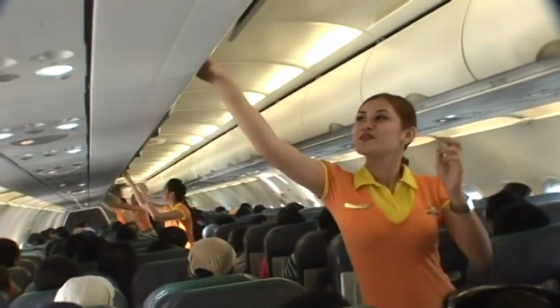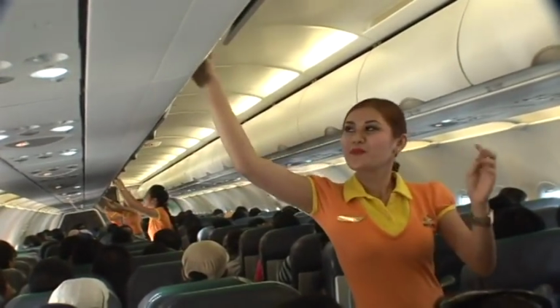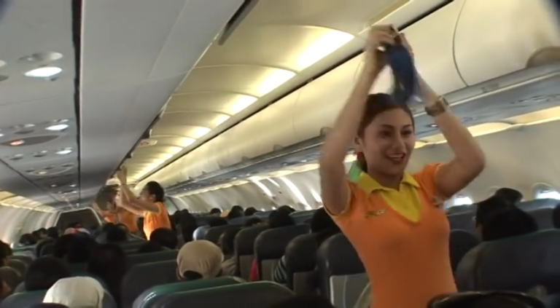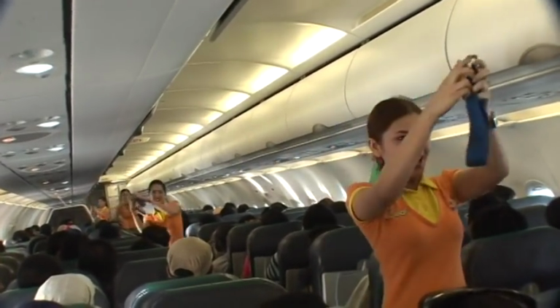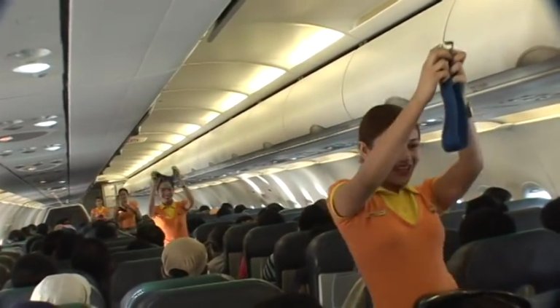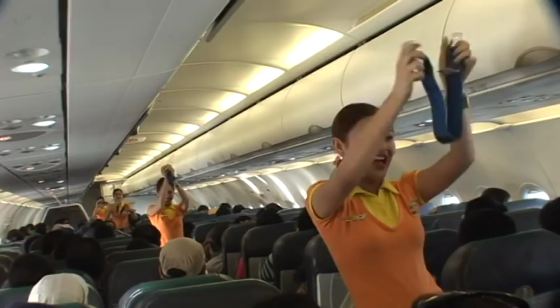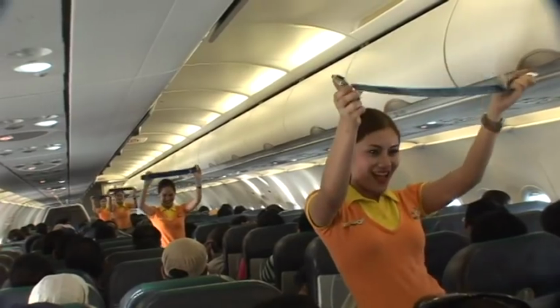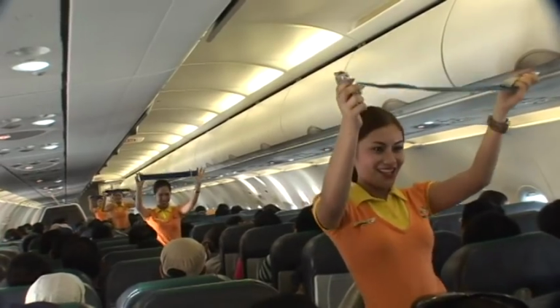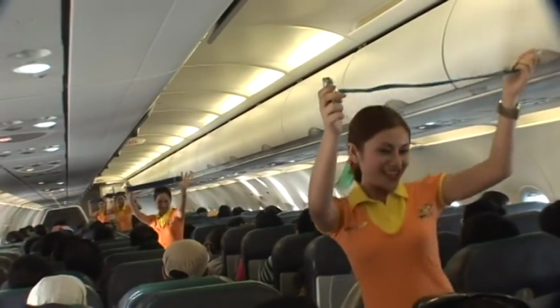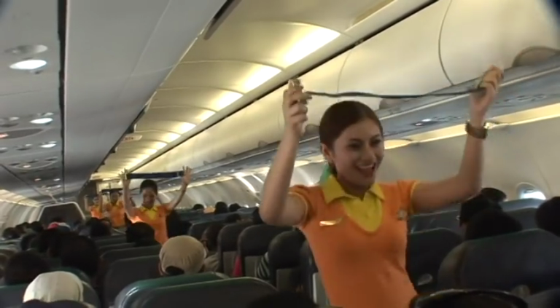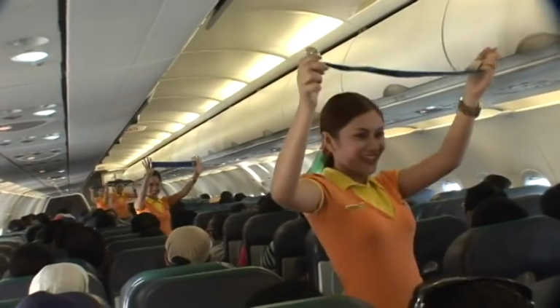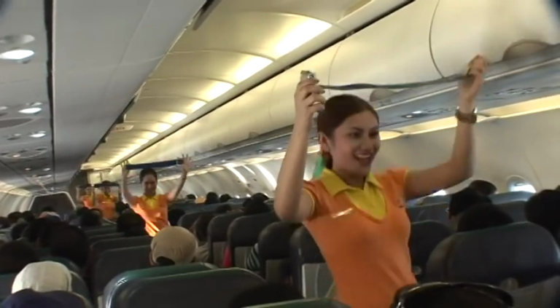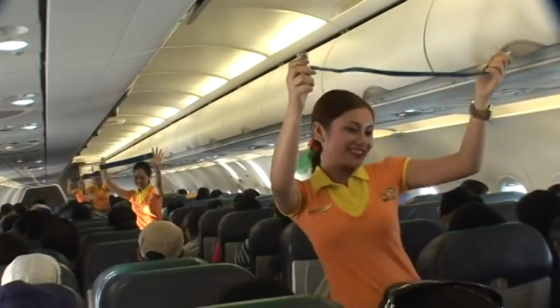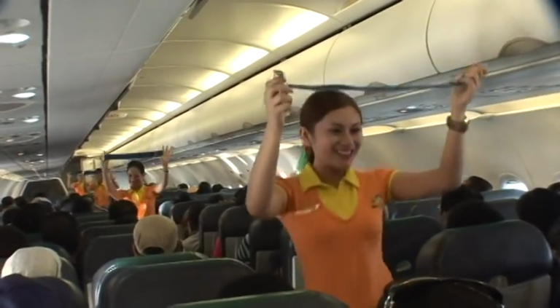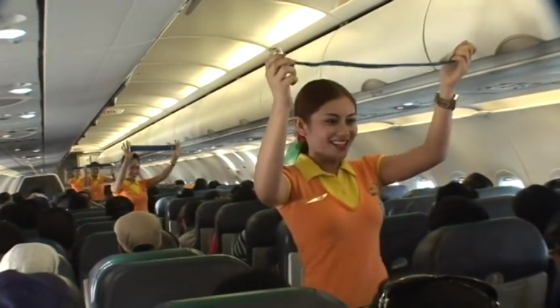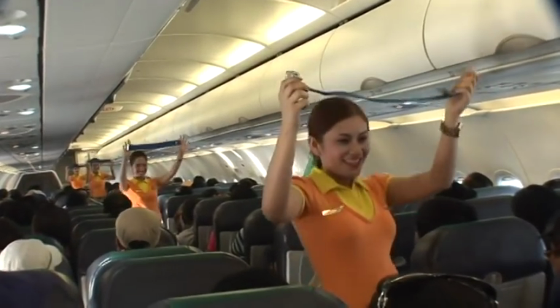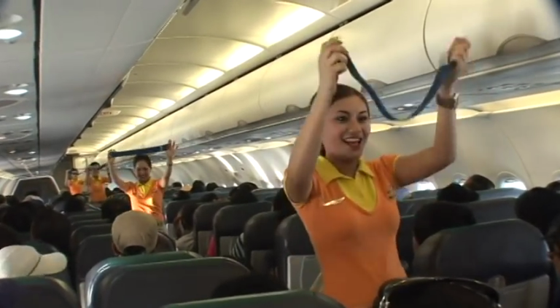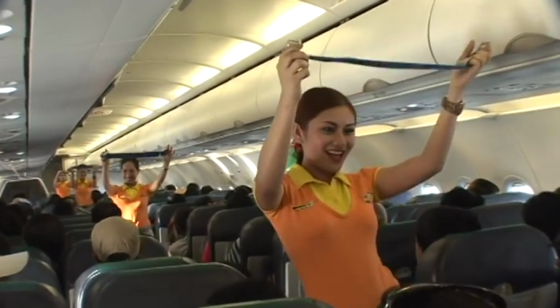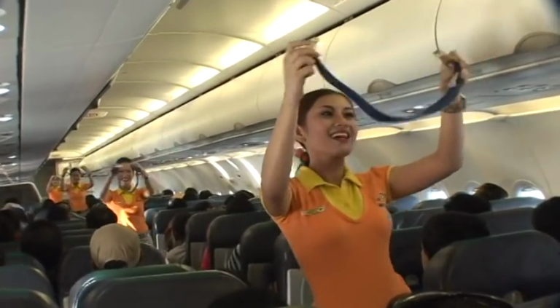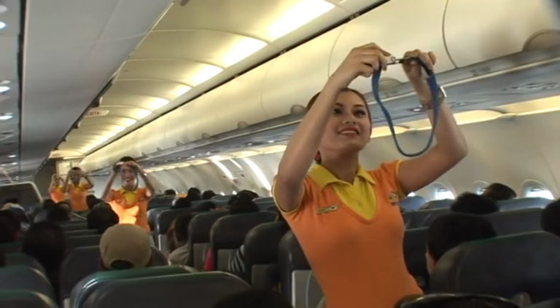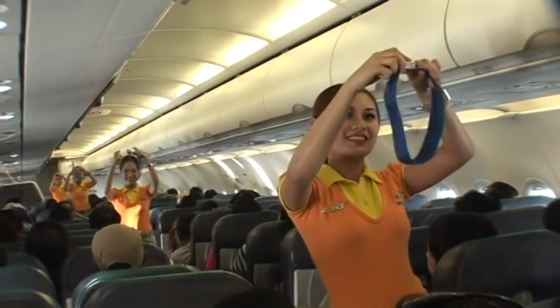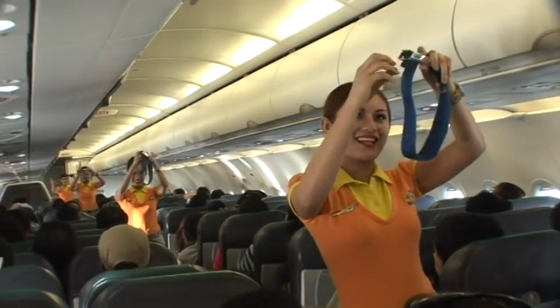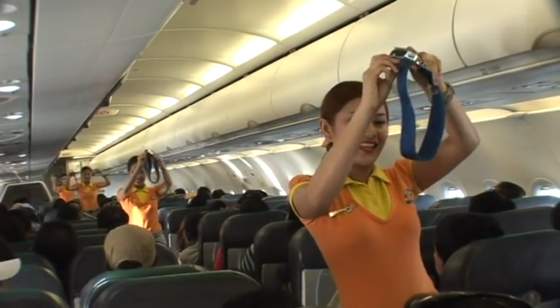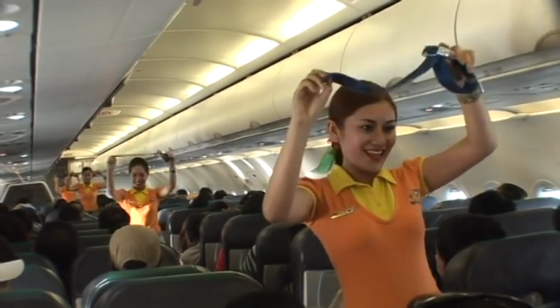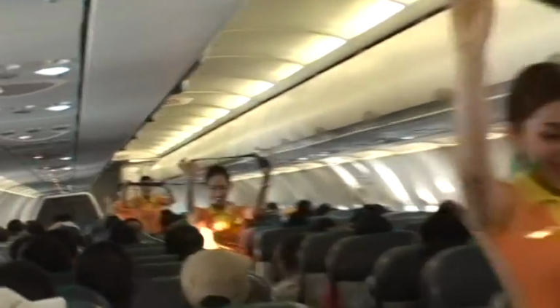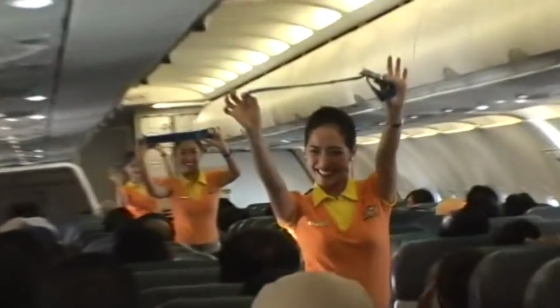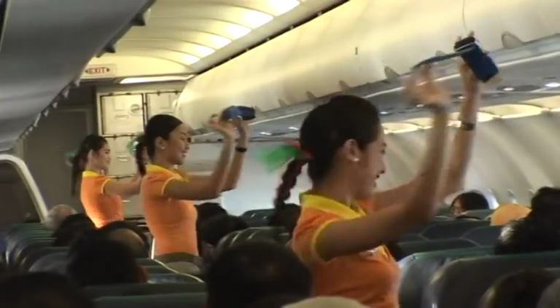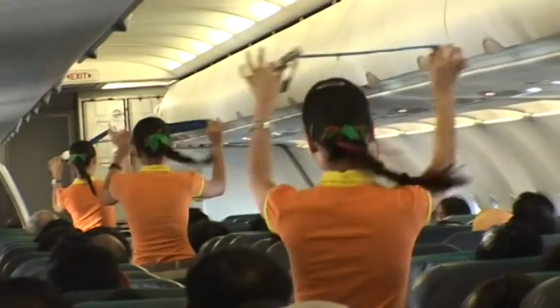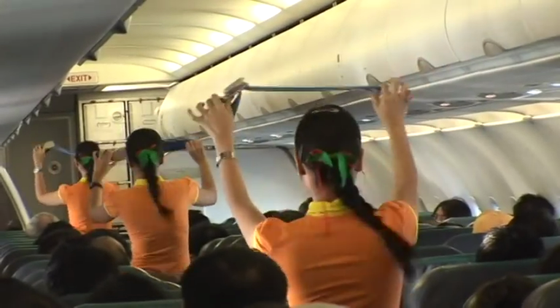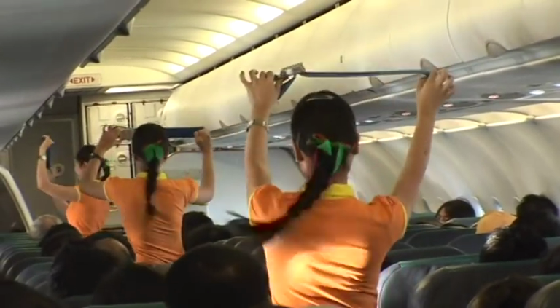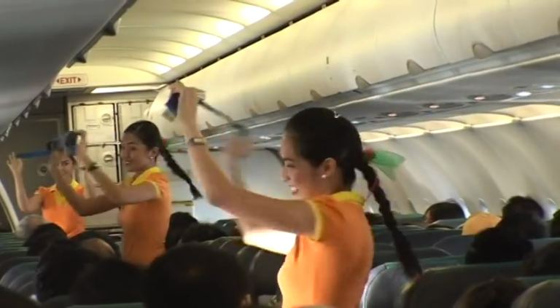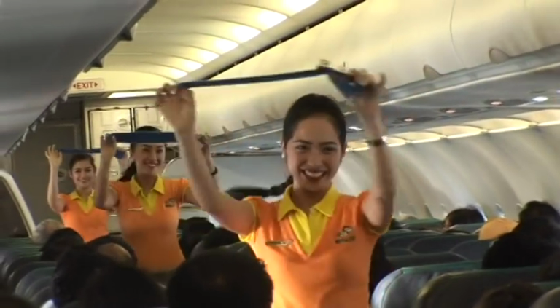Each seat is provided with a seatbelt. To fasten, push ends together. Tighten the seatbelt by pulling the loose end, and to unfasten, lift off the buckle and pull the free end to release.